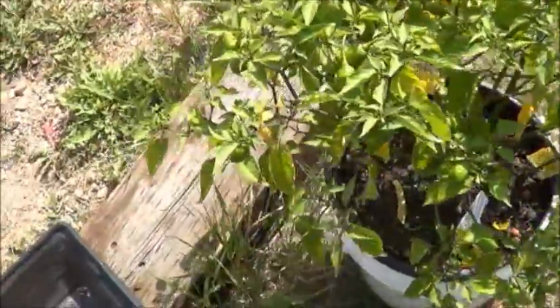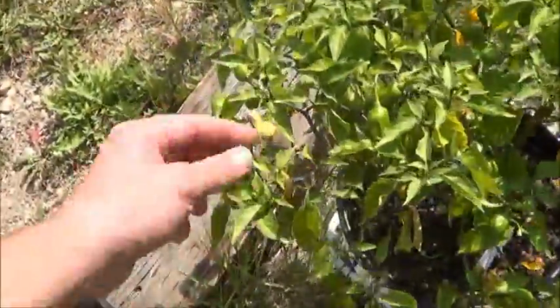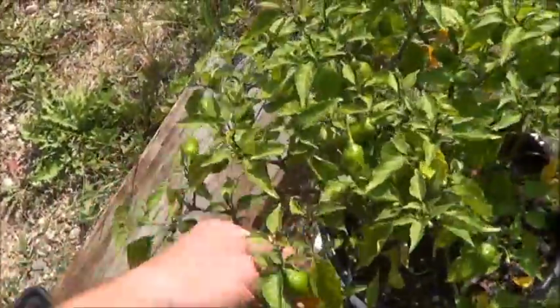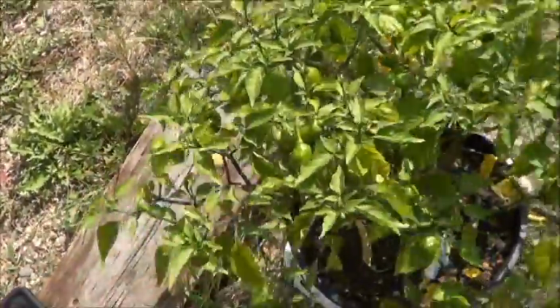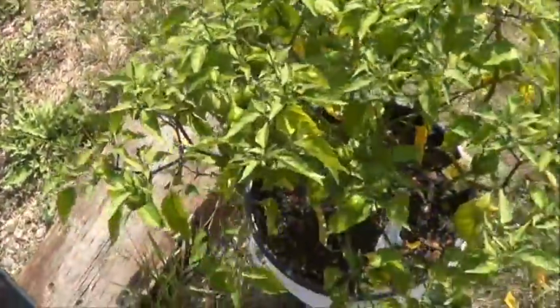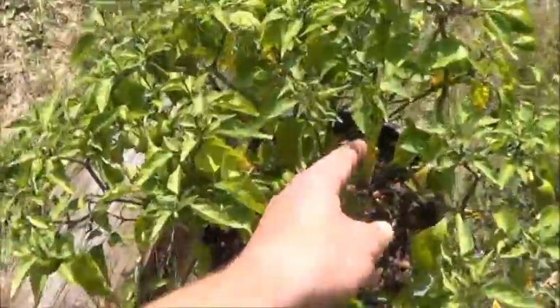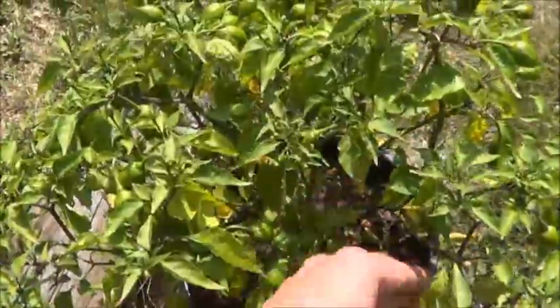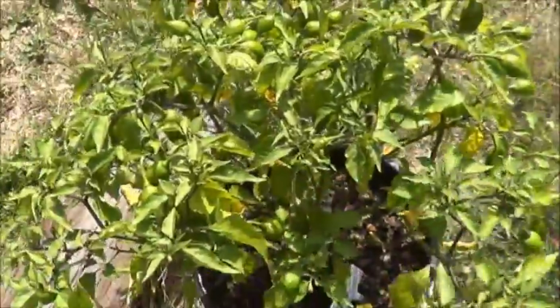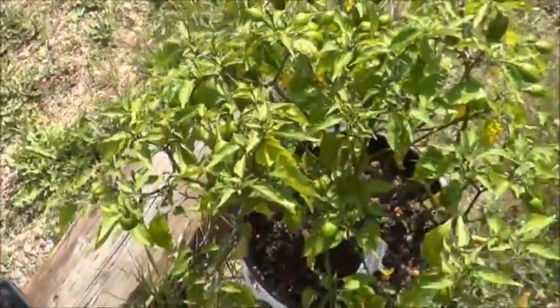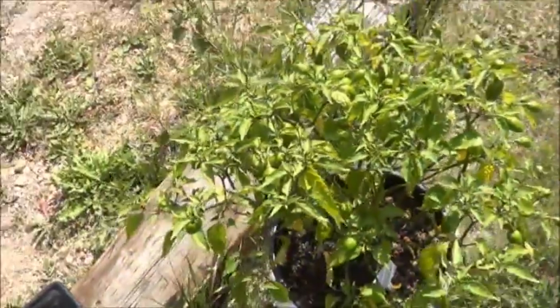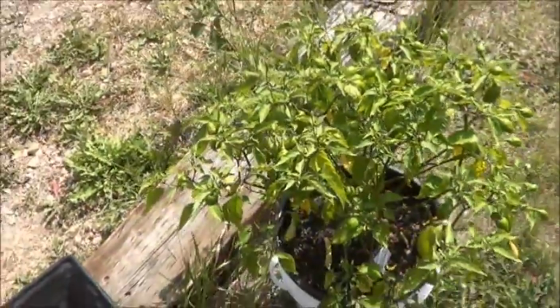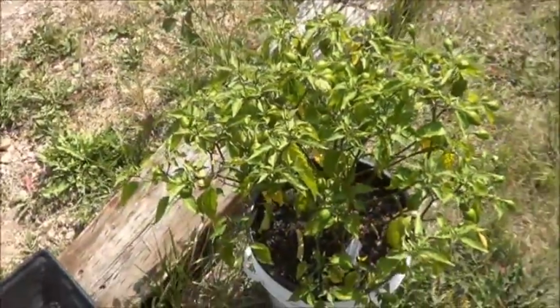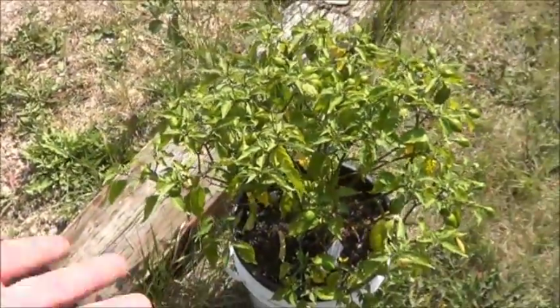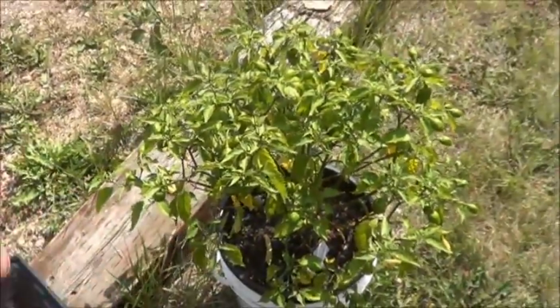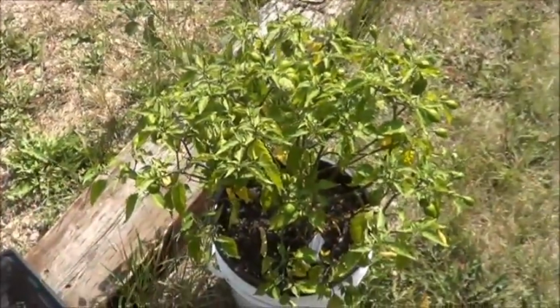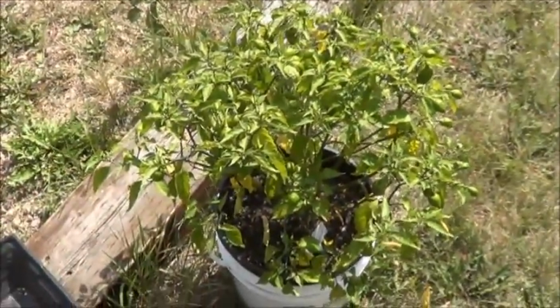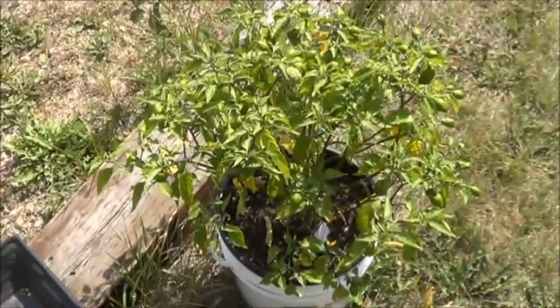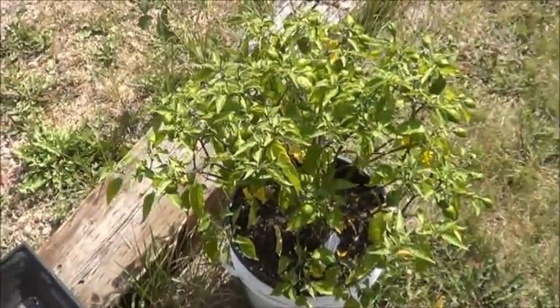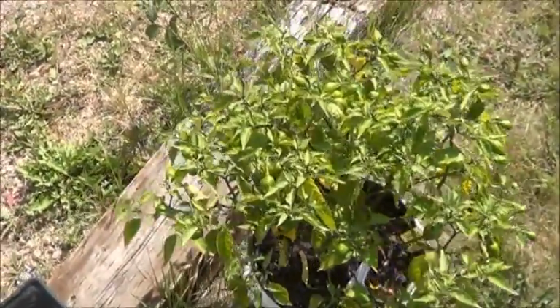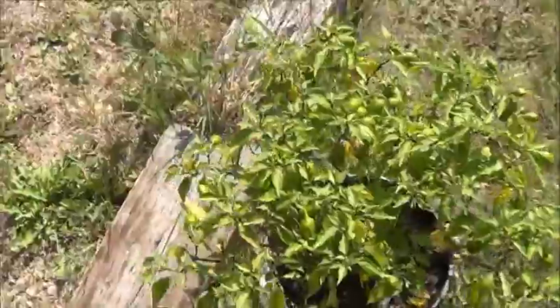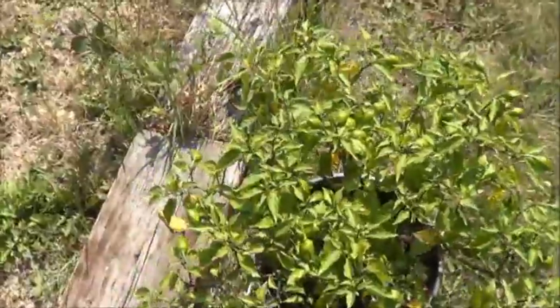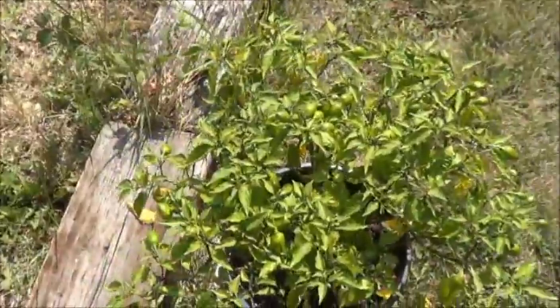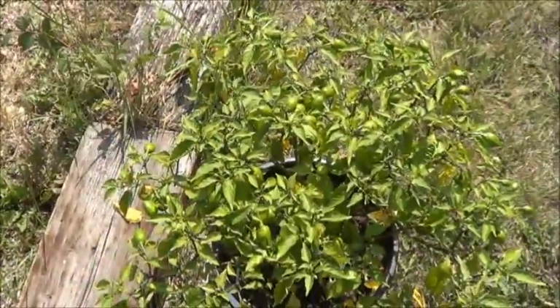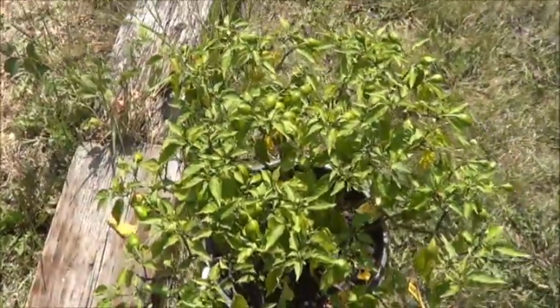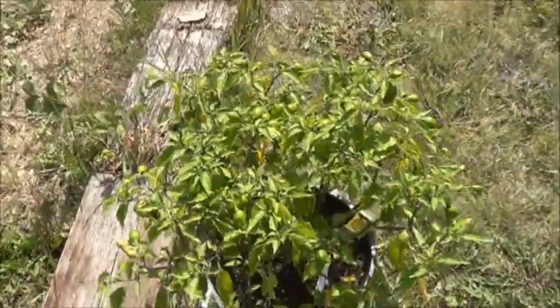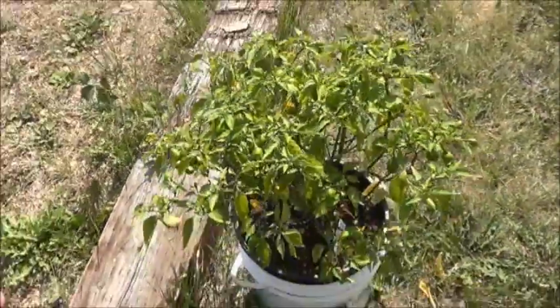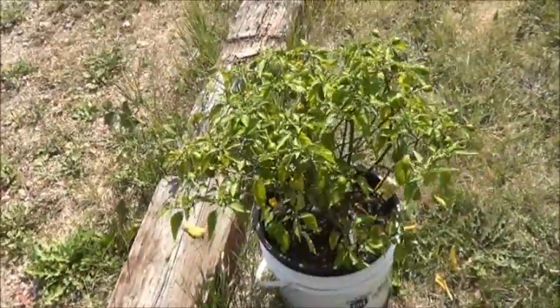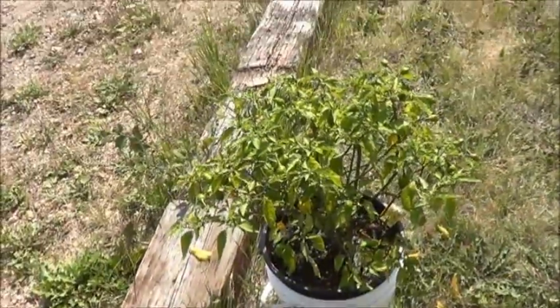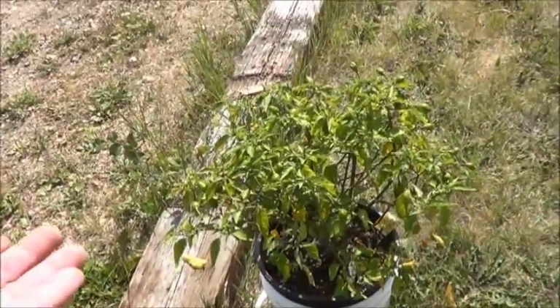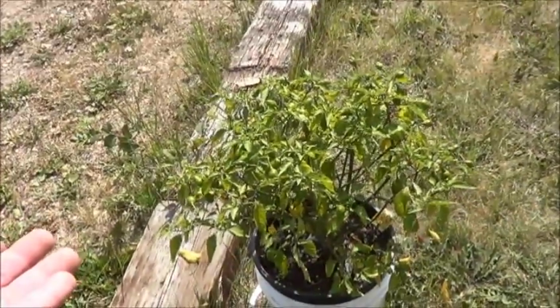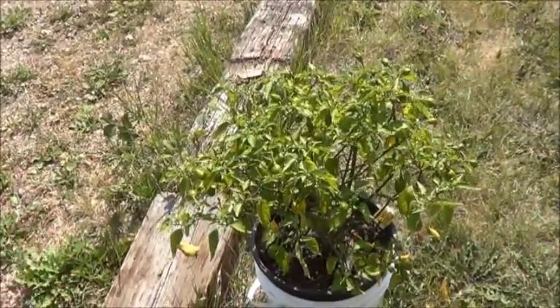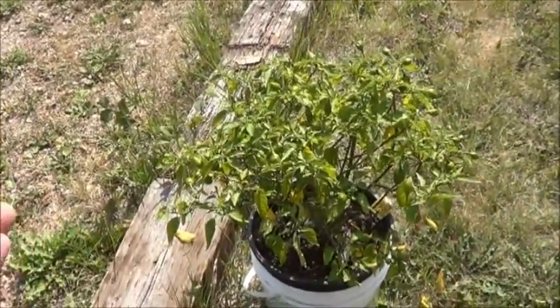I live in kind of a crappy colder climate, so I don't get the world's largest harvests. But it's not about the size of the harvest — it's about how much you enjoy the process.